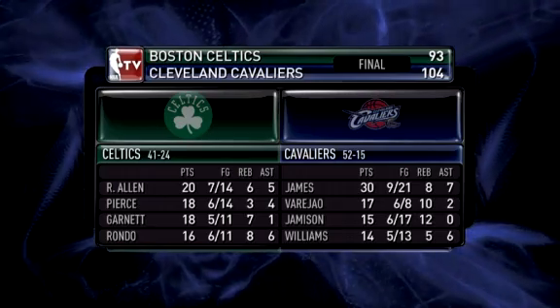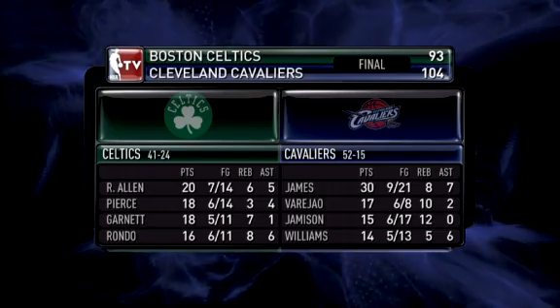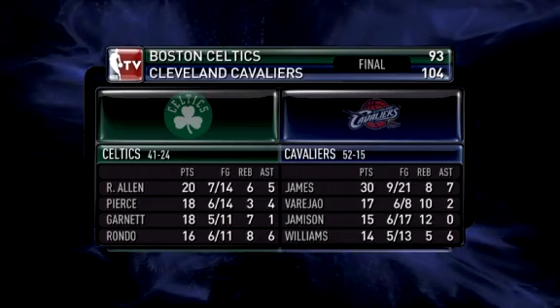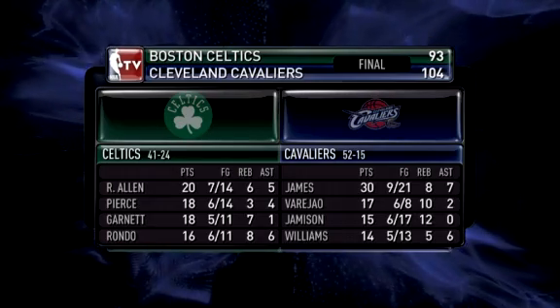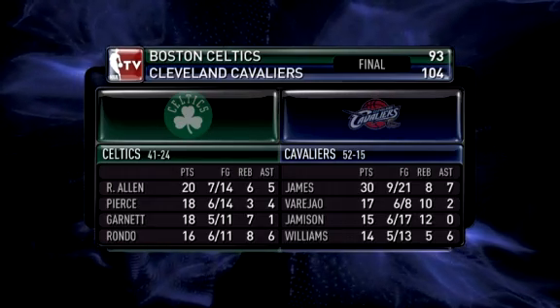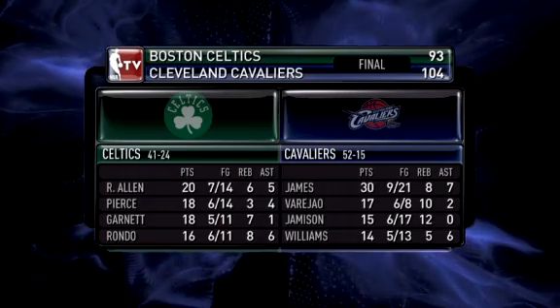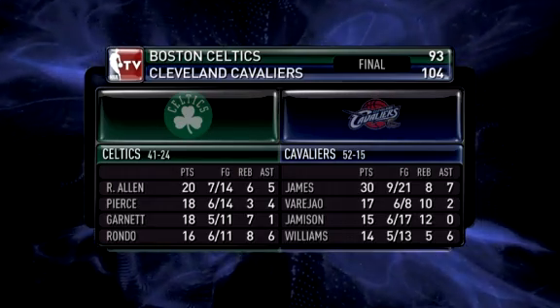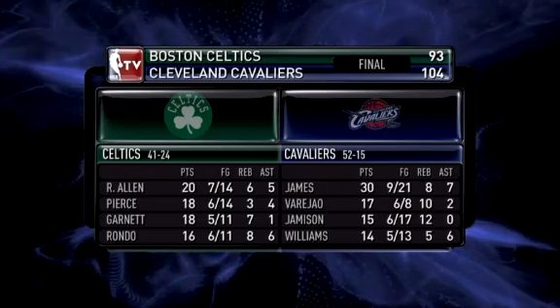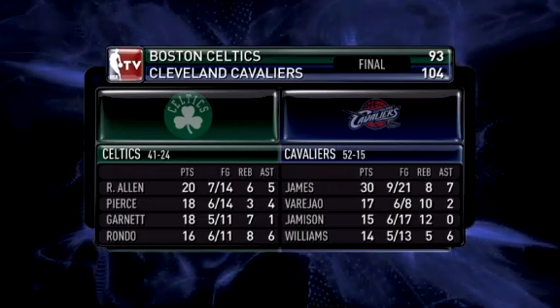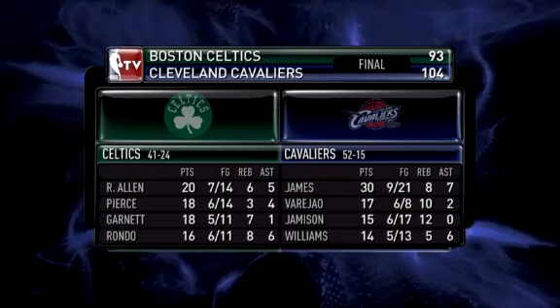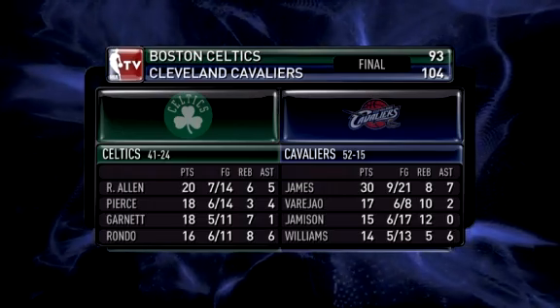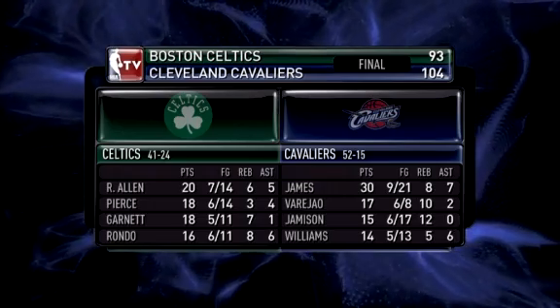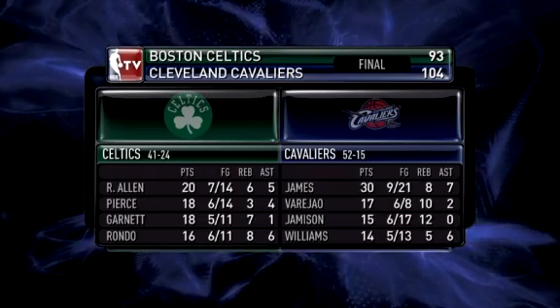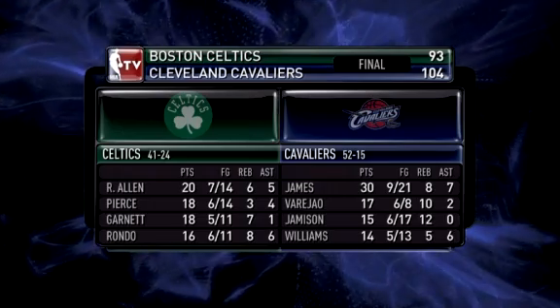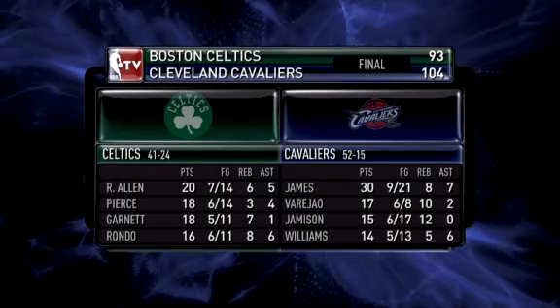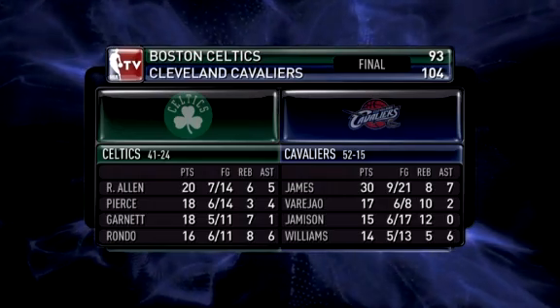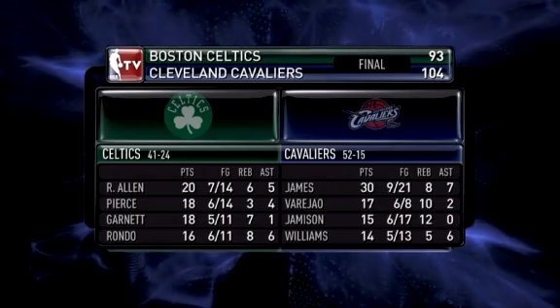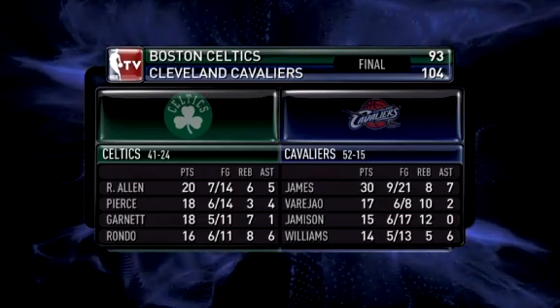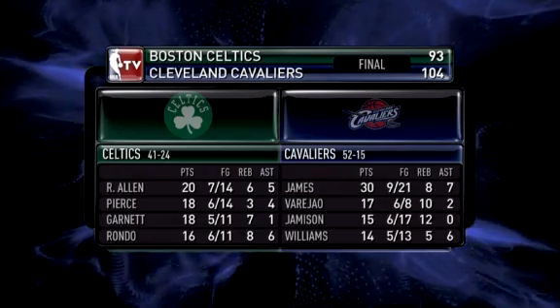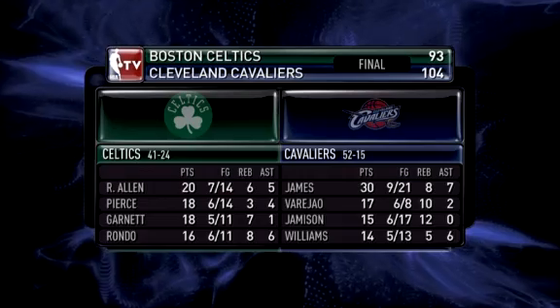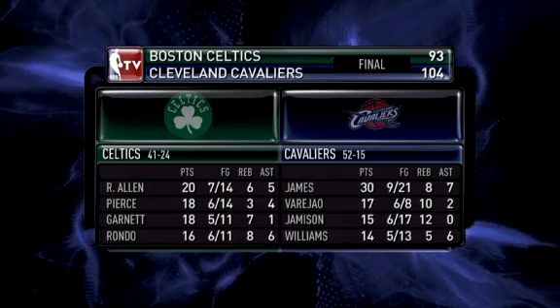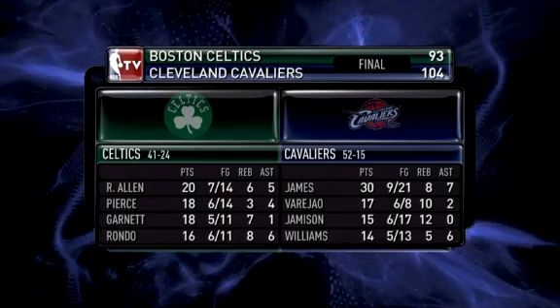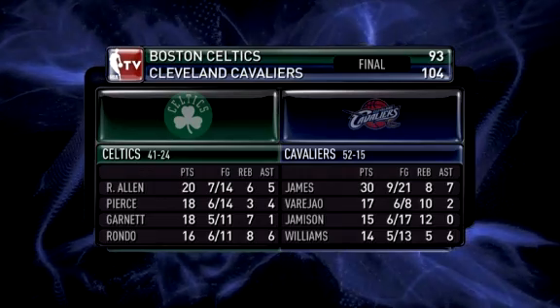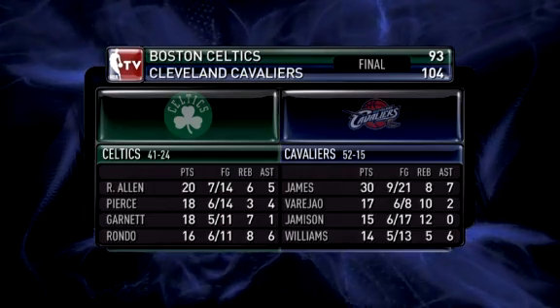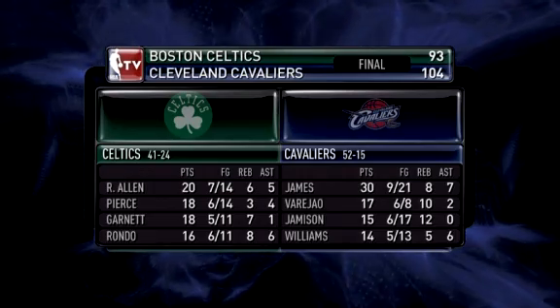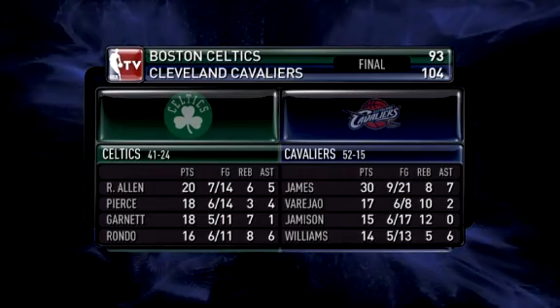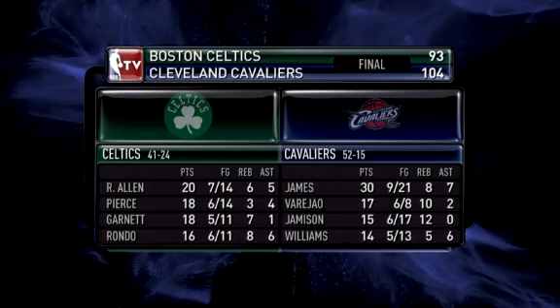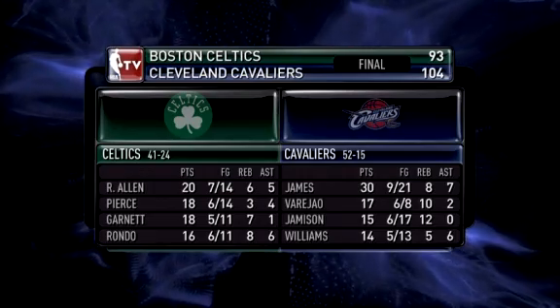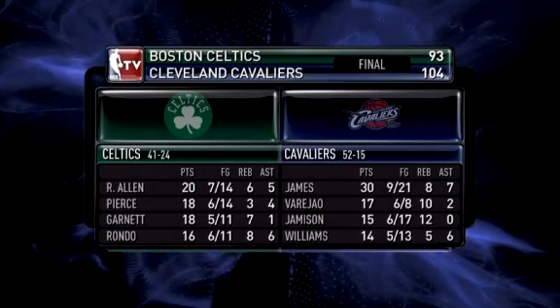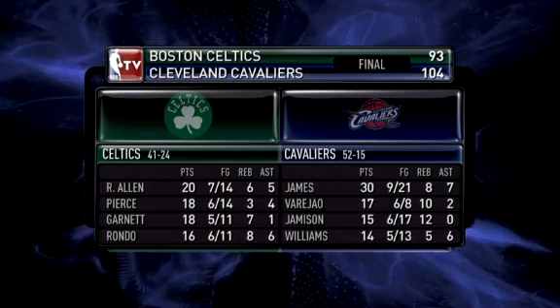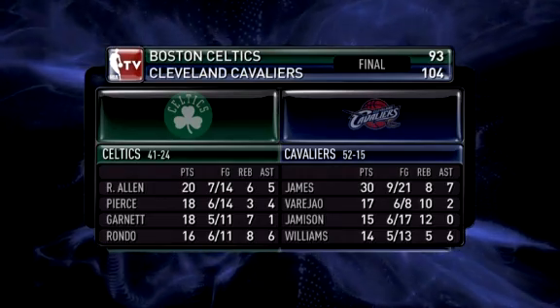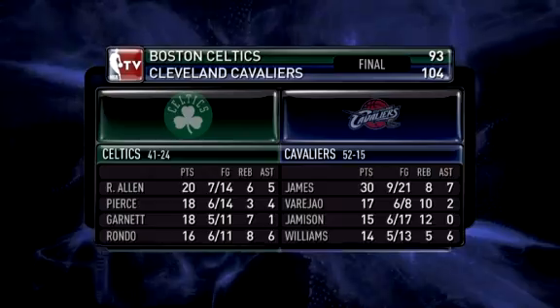Anderson Varejao — heard a guy from Cleveland on the radio today, one of their local reporters saying, next to James, he's the most important guy on this team. They are now 29-1 when he scores 14 or more points over the last three seasons.